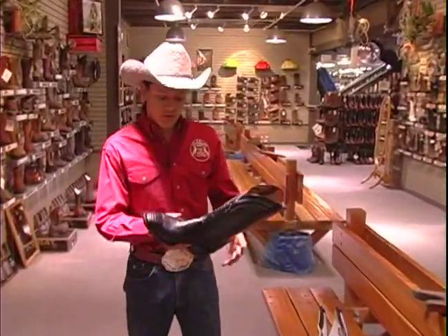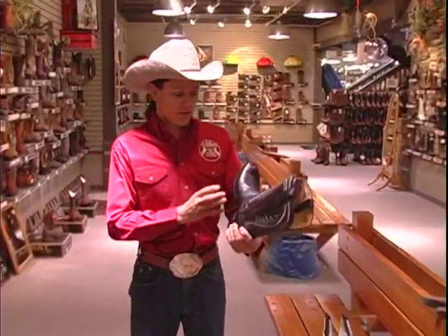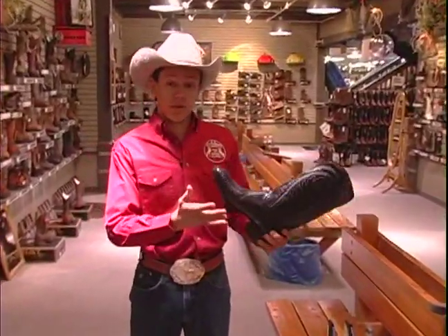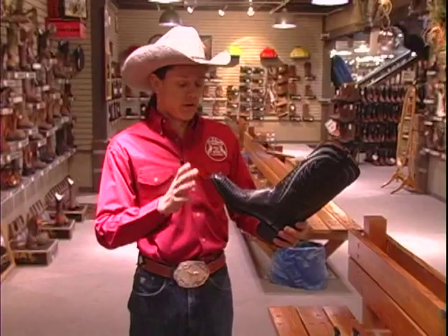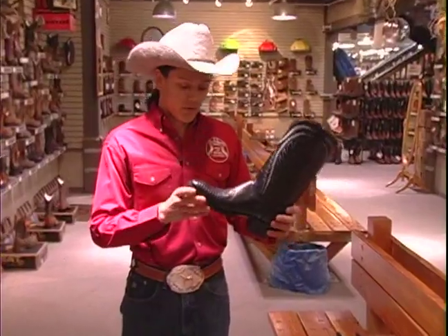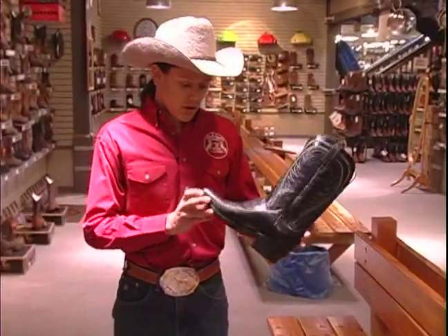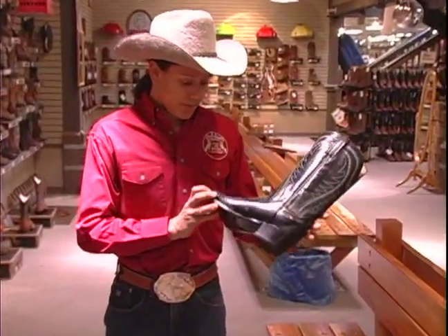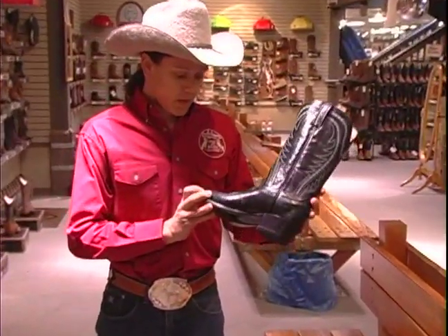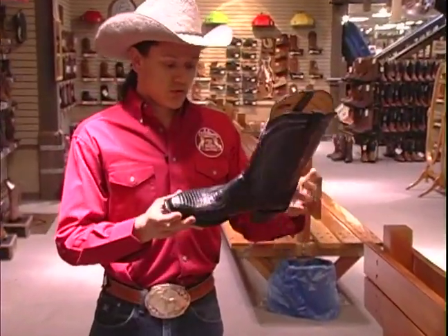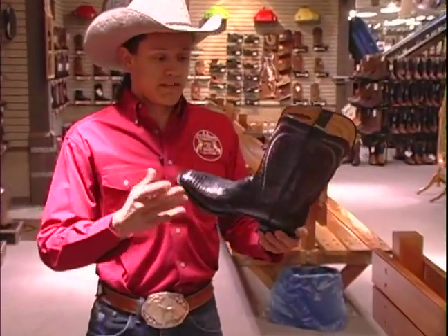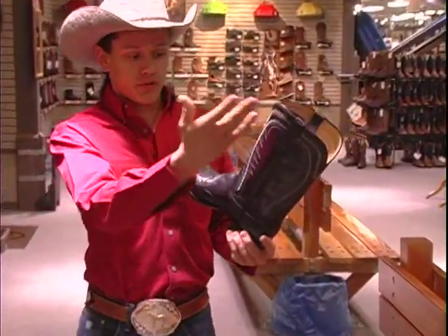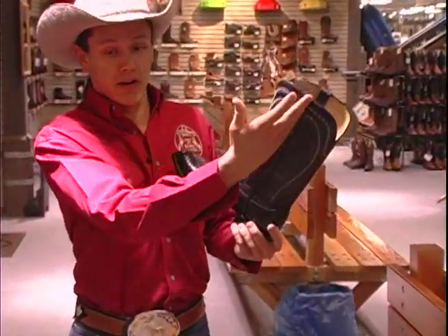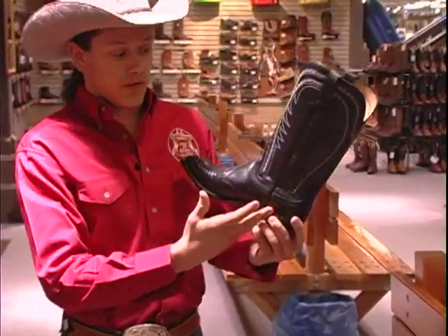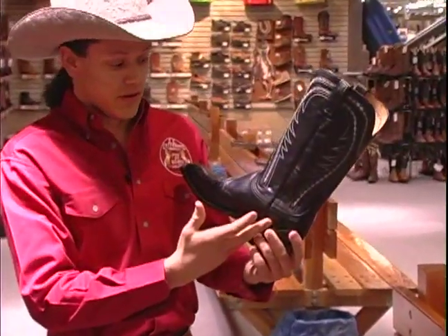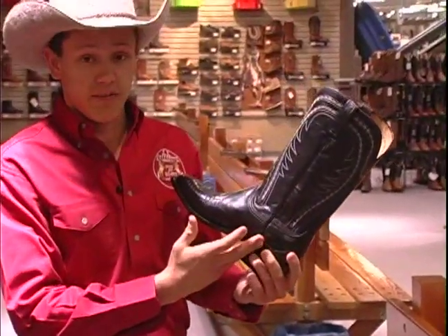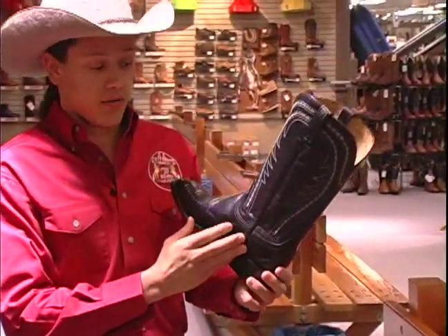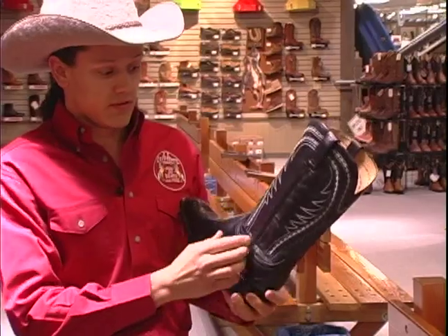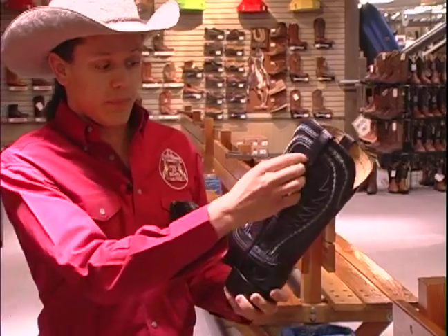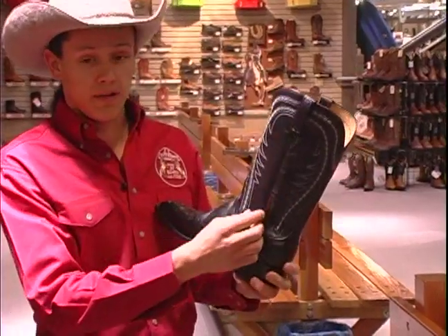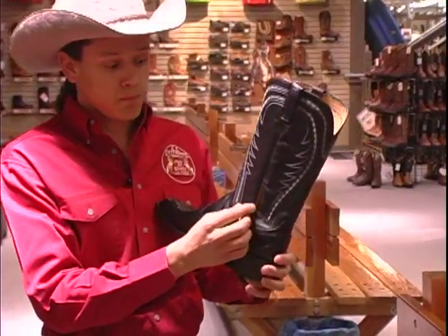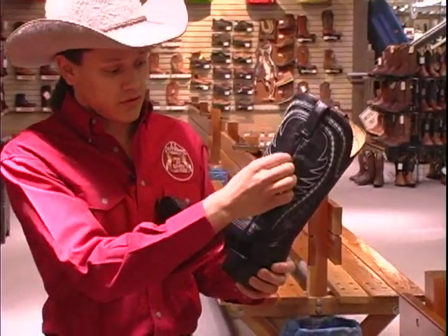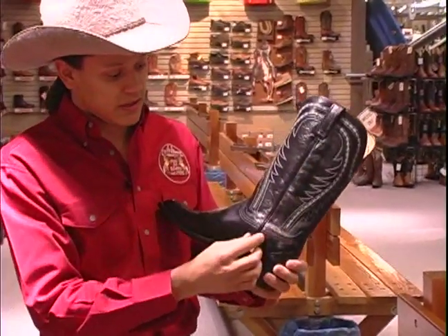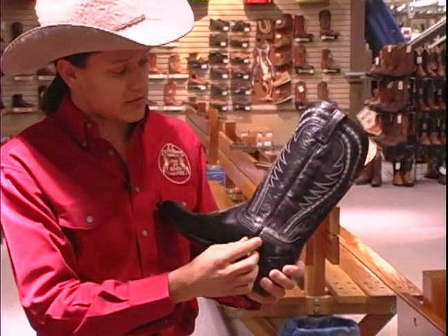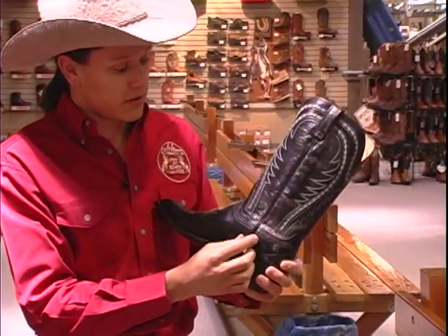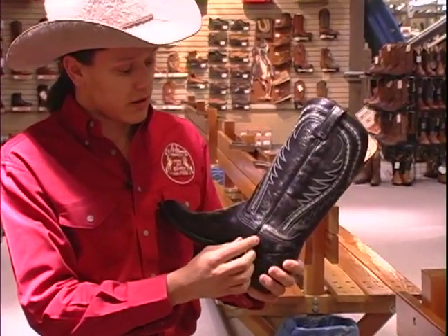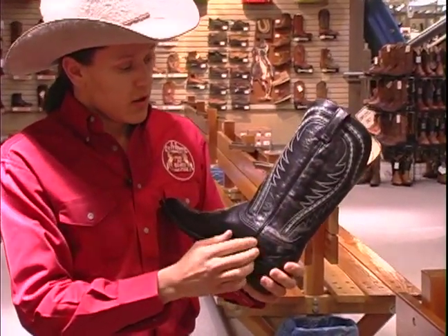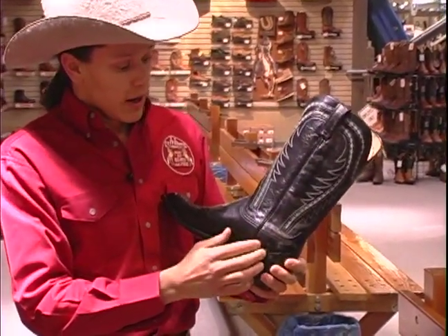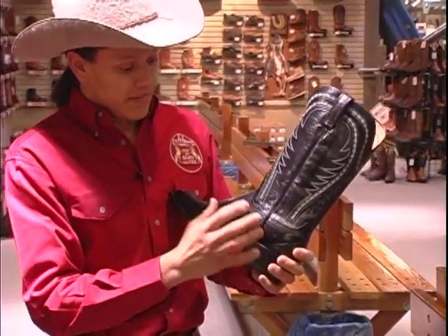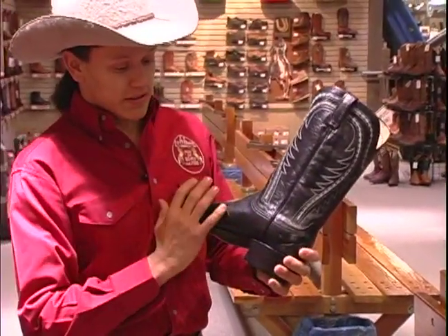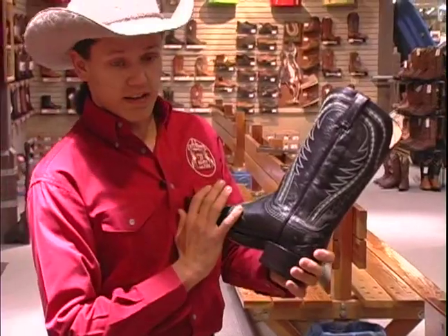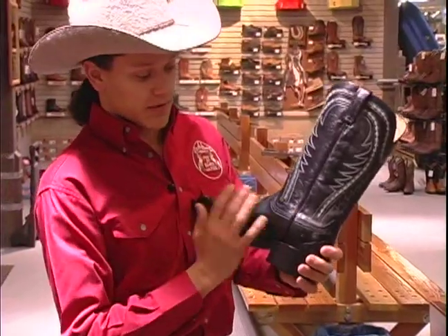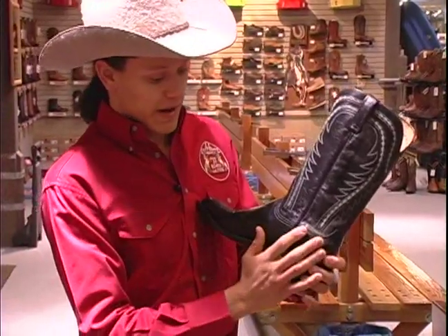You'll see here, this is a Lucchese, a very nice boot. Basically, we'll start out here with the dividing part of the boot. This is called the piping, this little piece of leather that goes down the middle here. And this basically divides the front from the back.